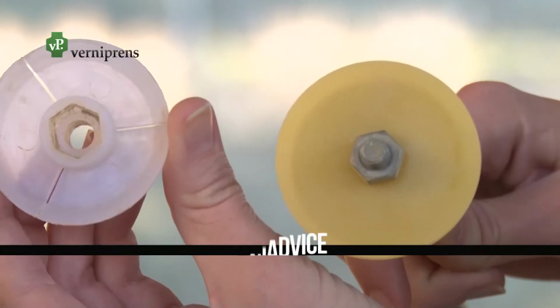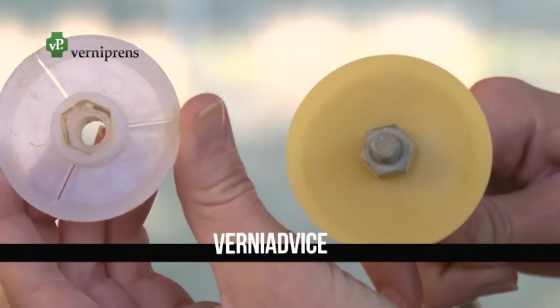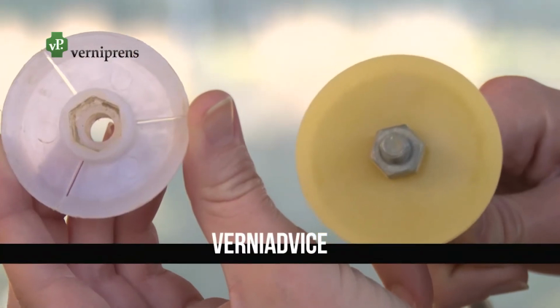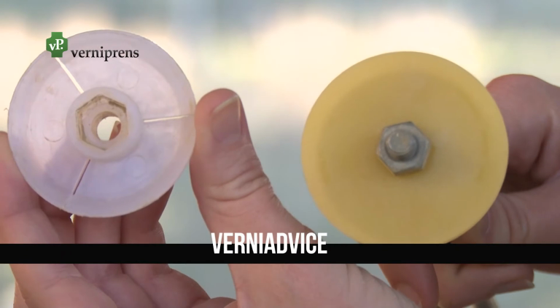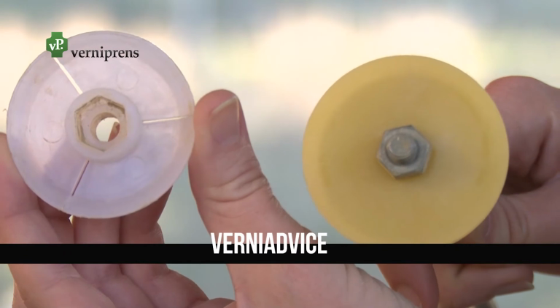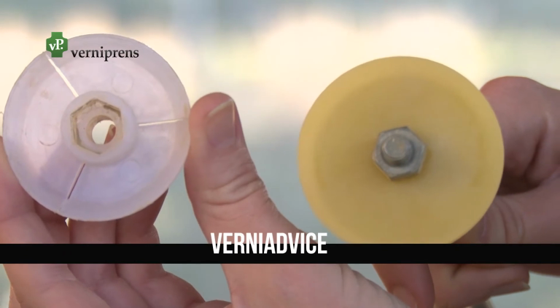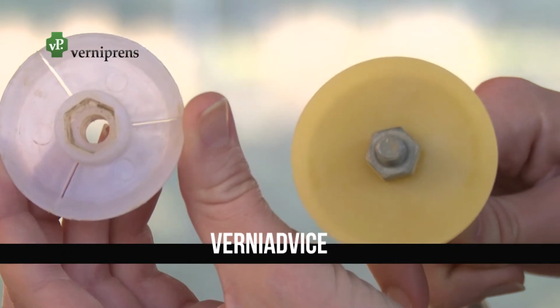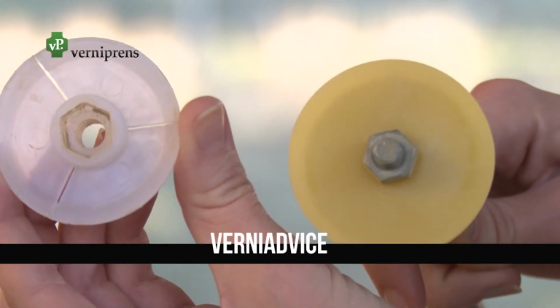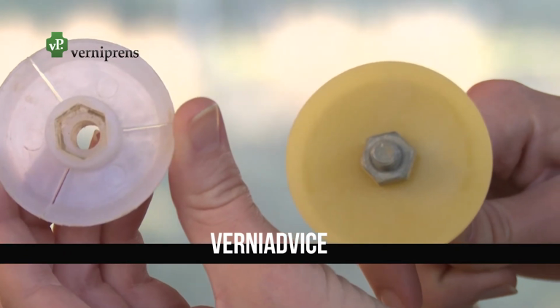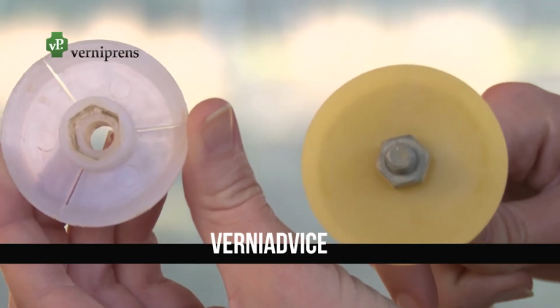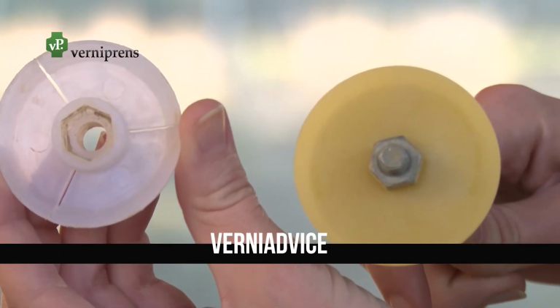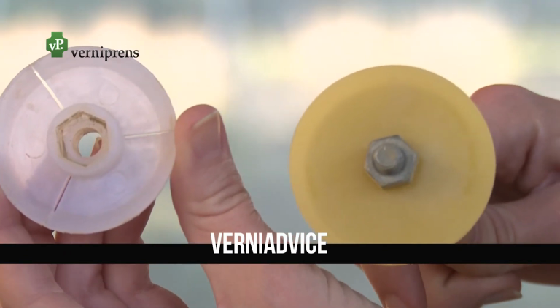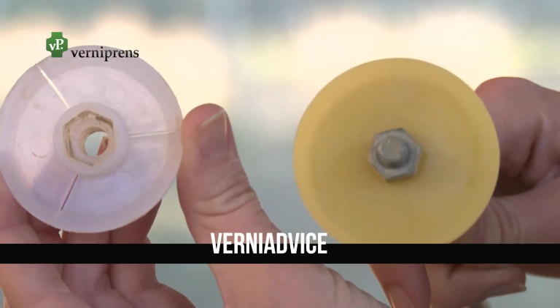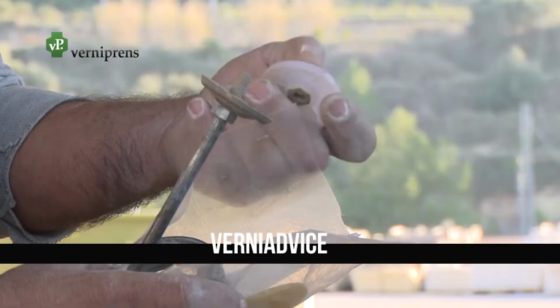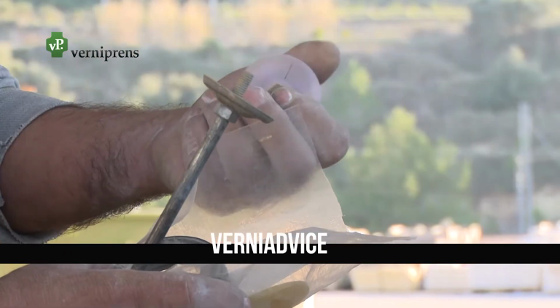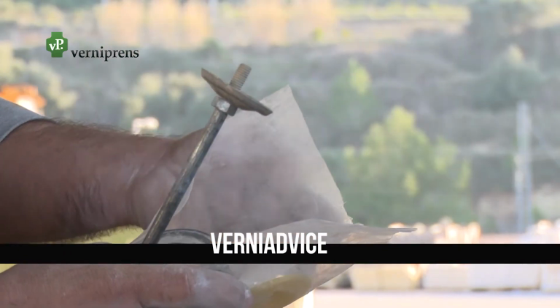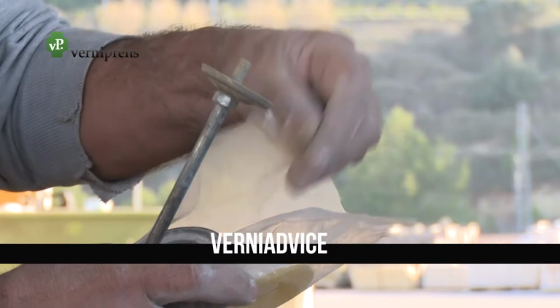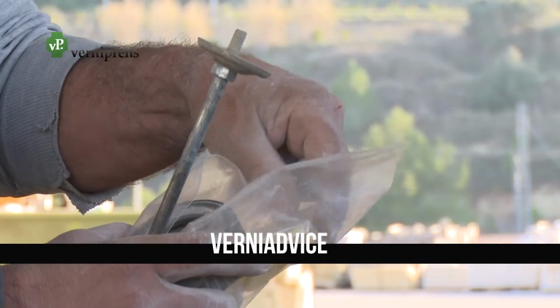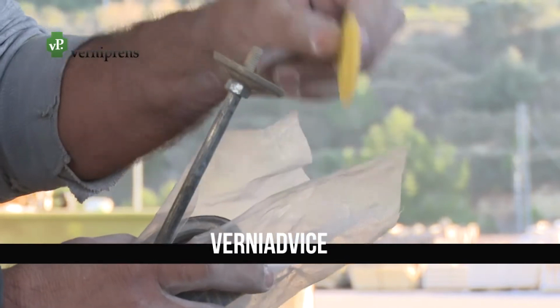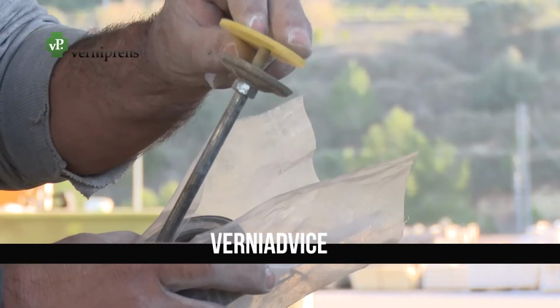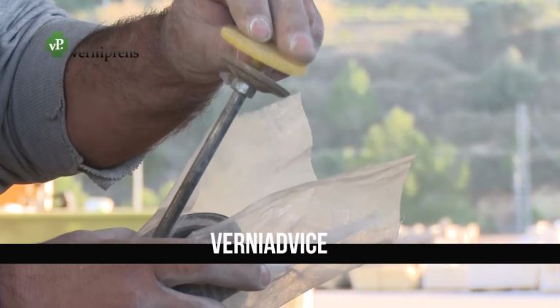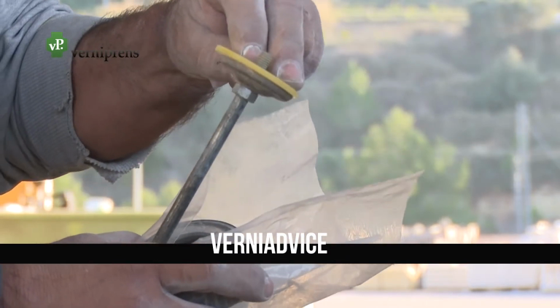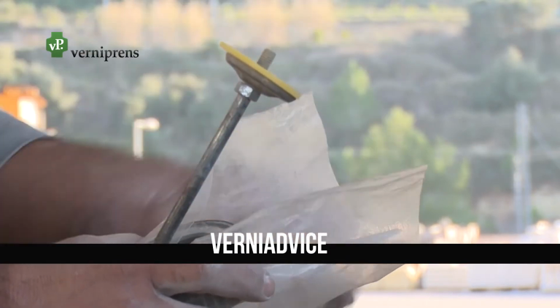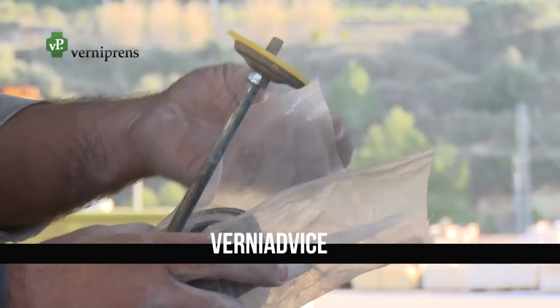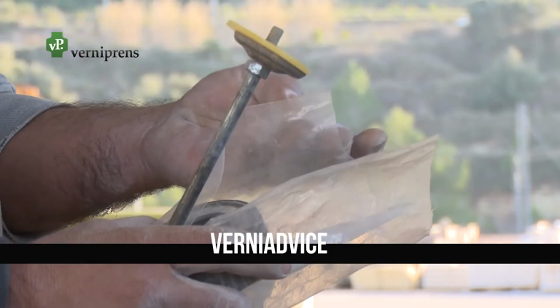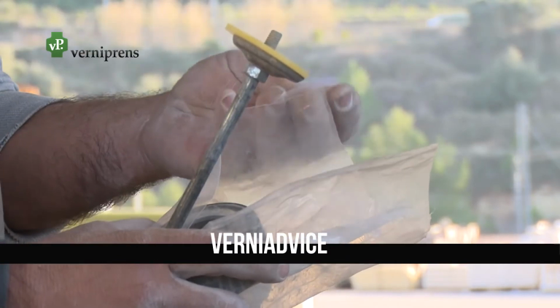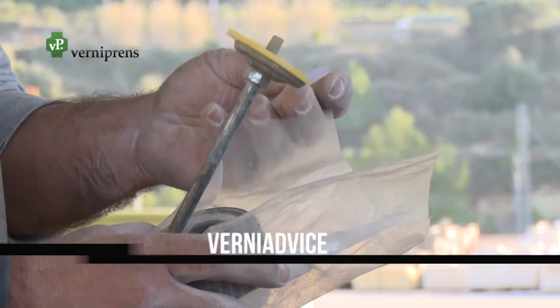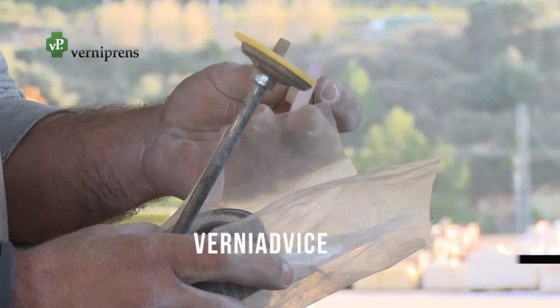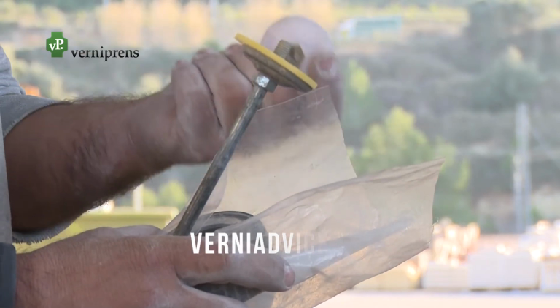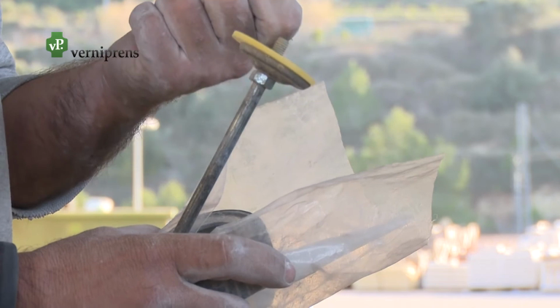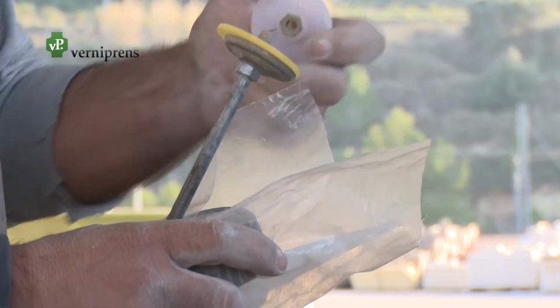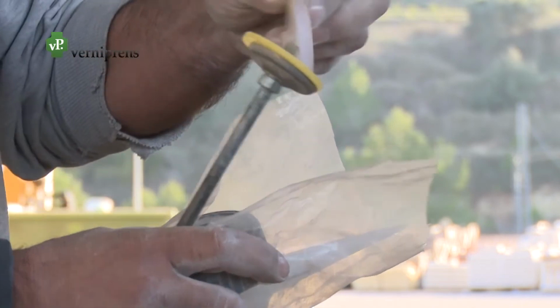We recommend replacing the rigid plastic plunger that comes by default in the grout gun with a soft plastic wand. These parts are included in the mortar applicator spare packs.